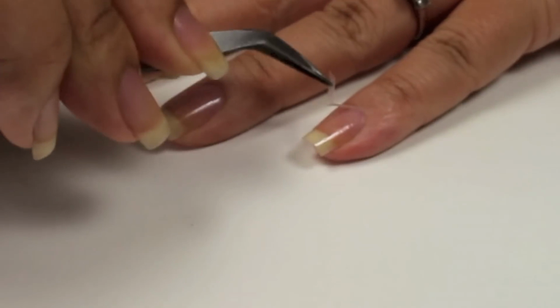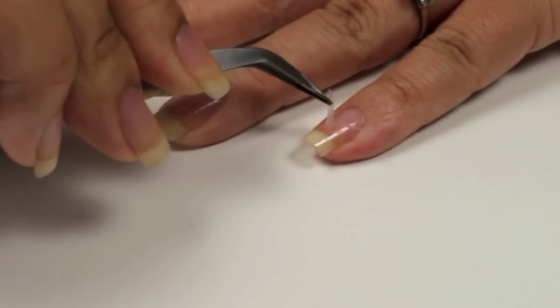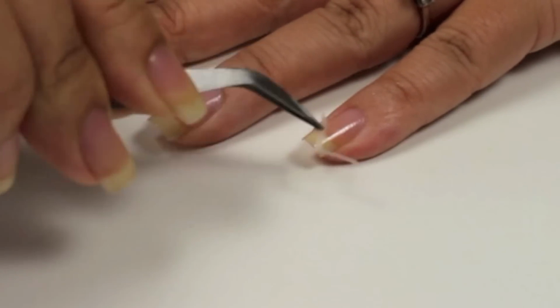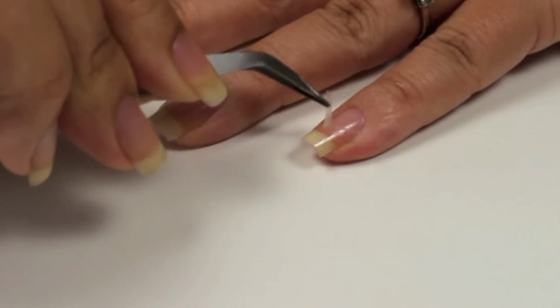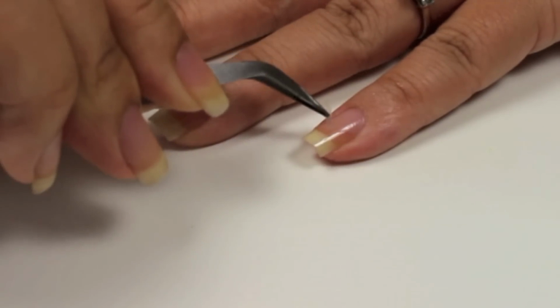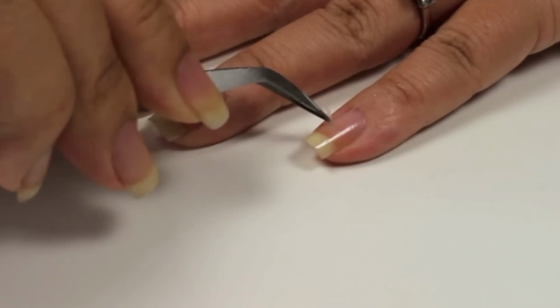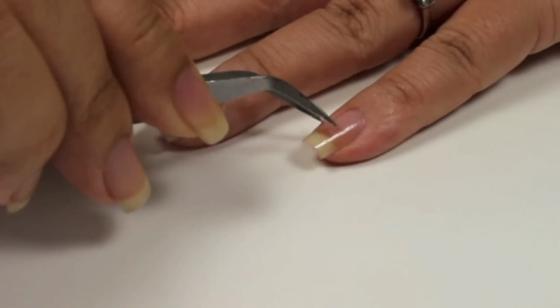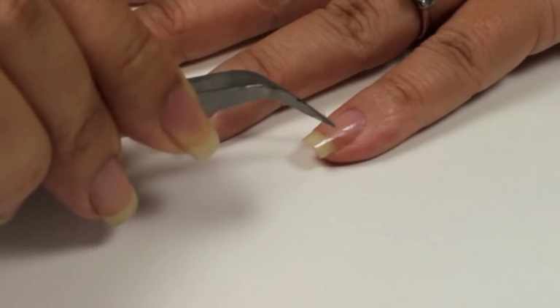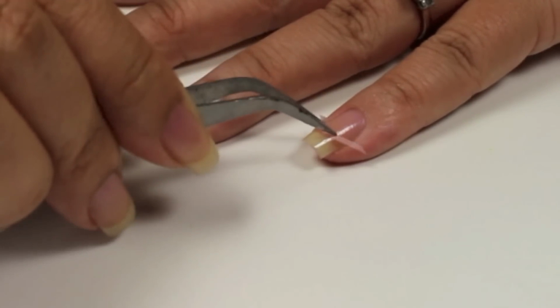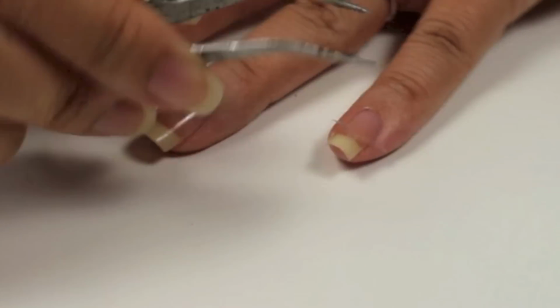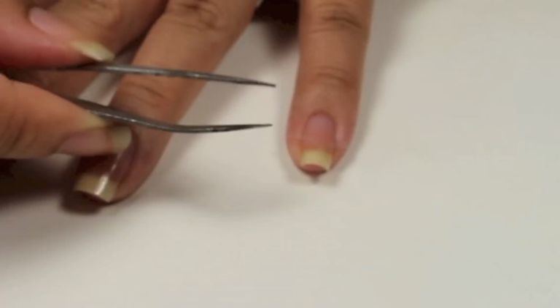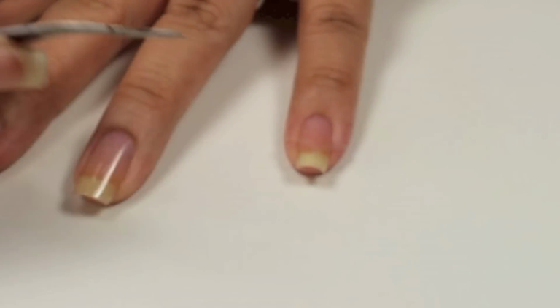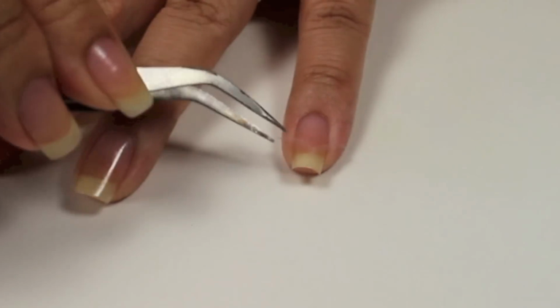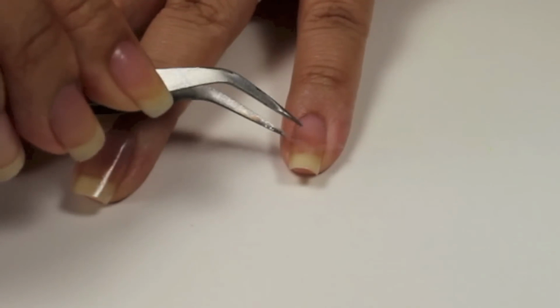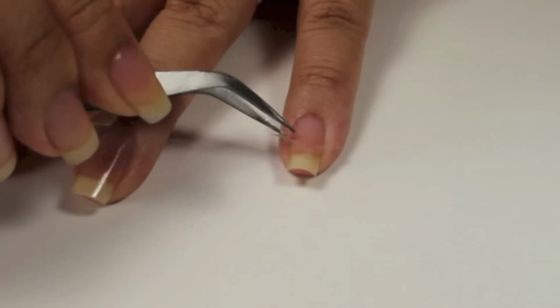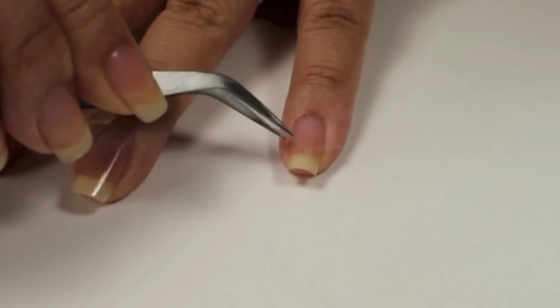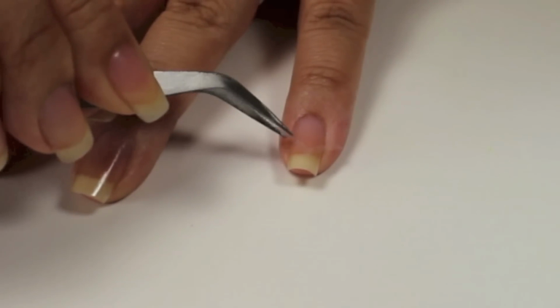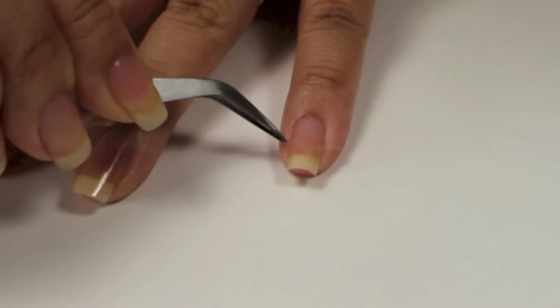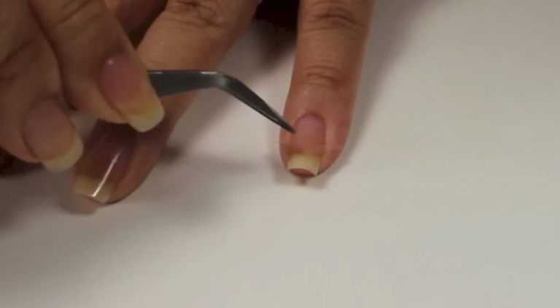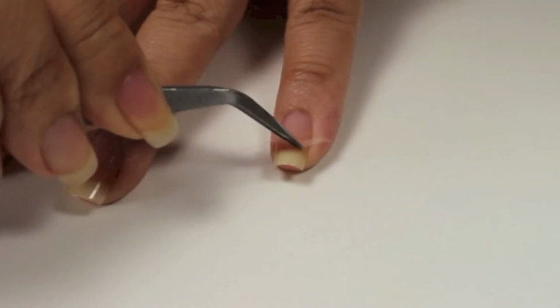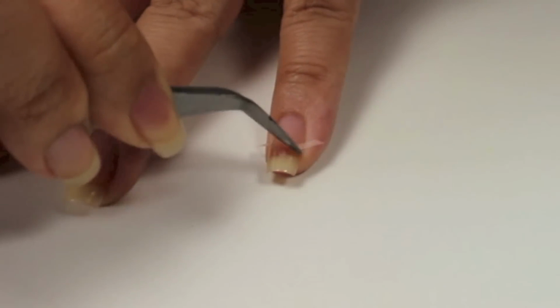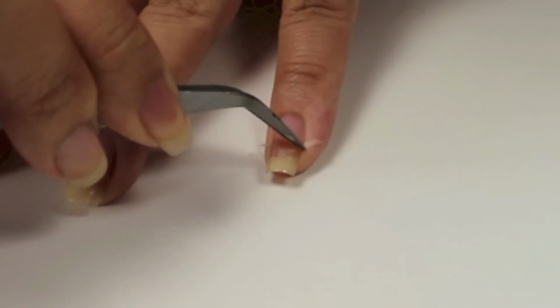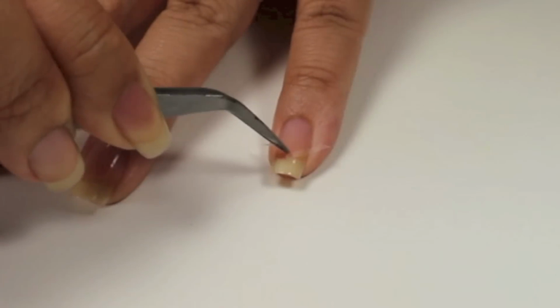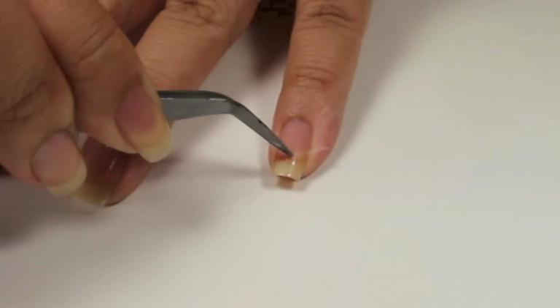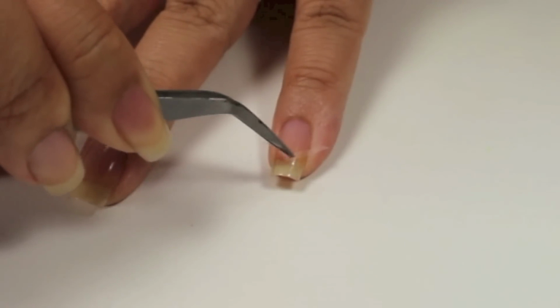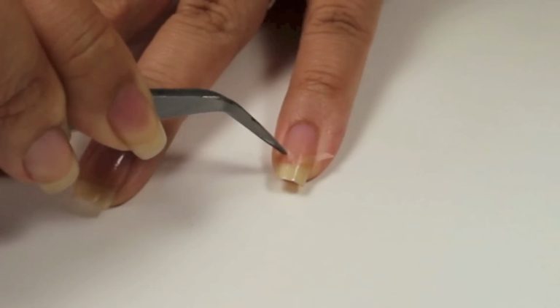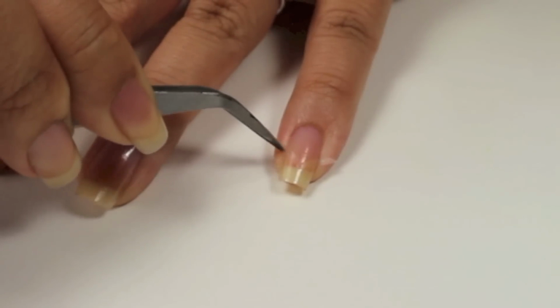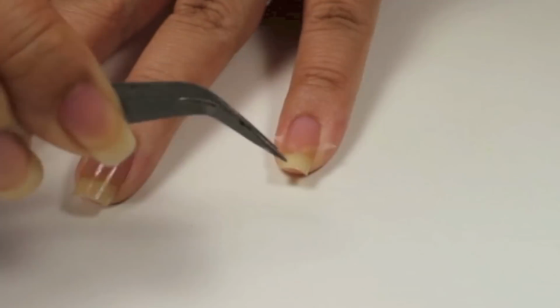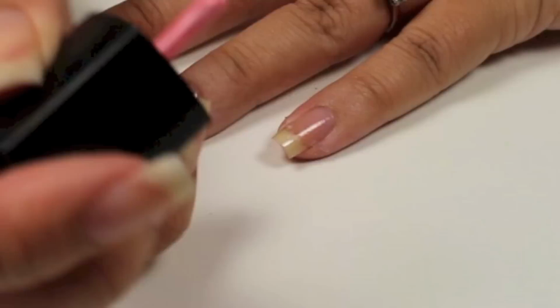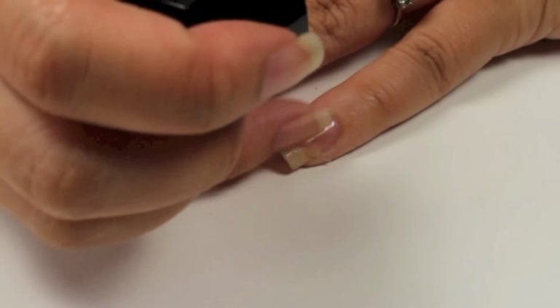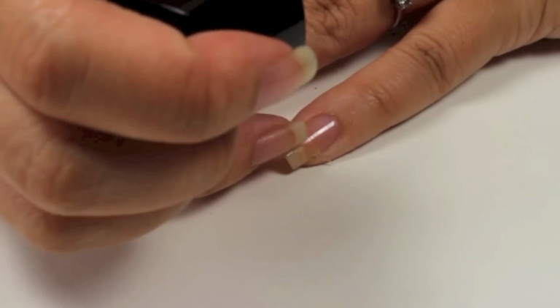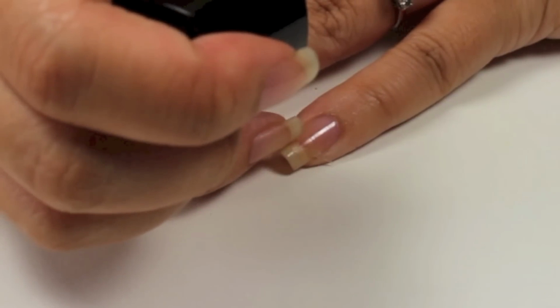All right, and with bent tweezers, I'm going to place it onto my fingernail. I want to center it and stick it down. And make sure to rub it in.